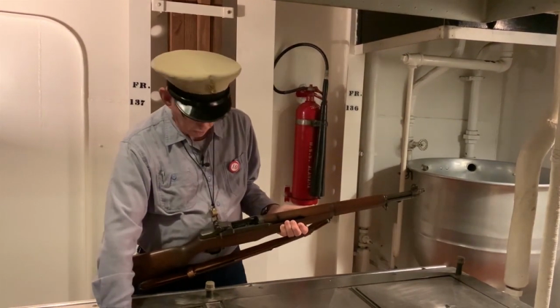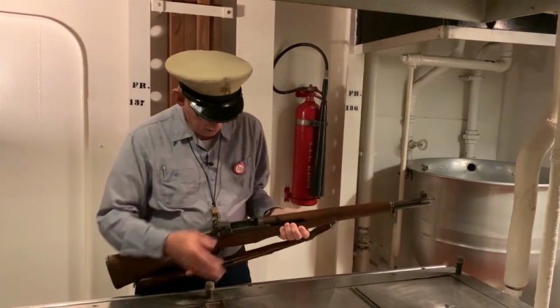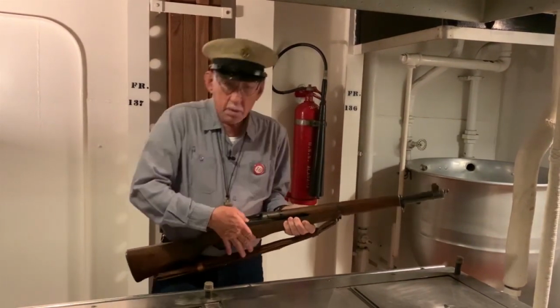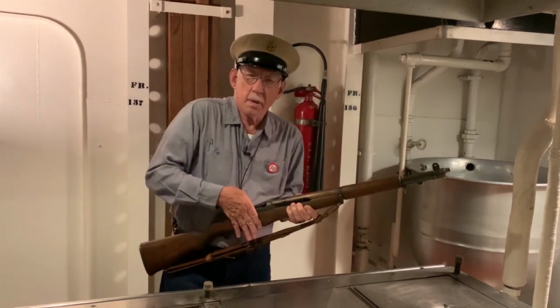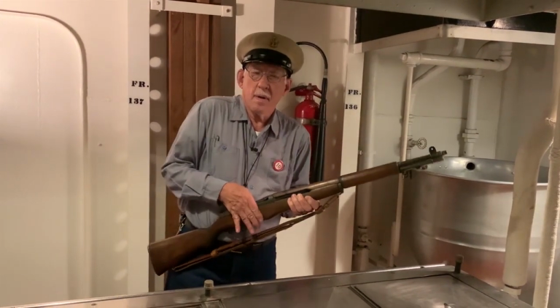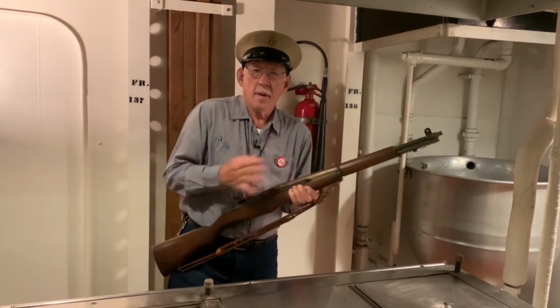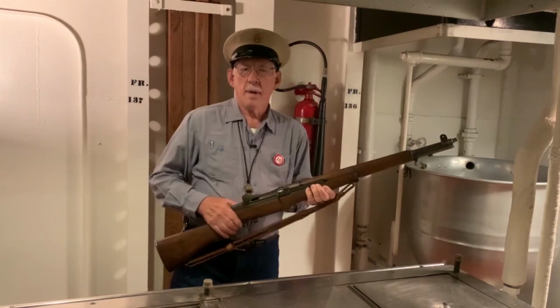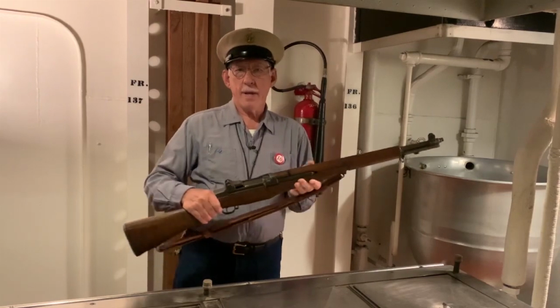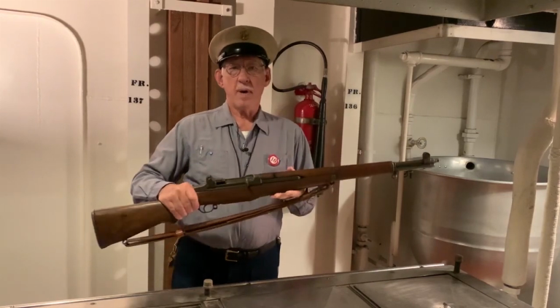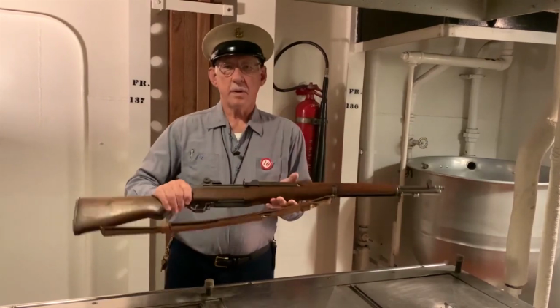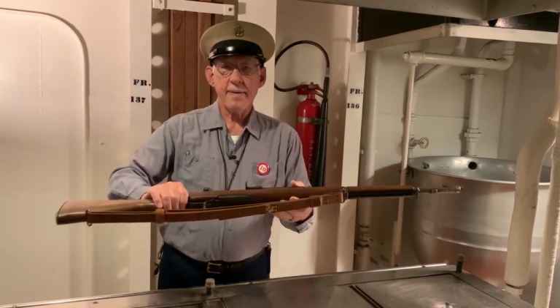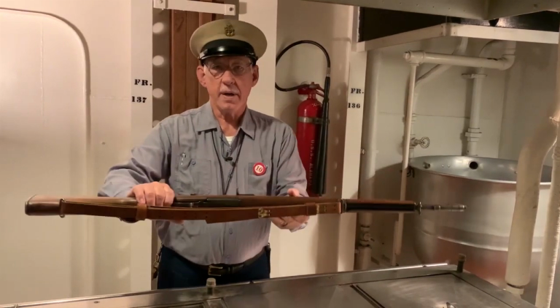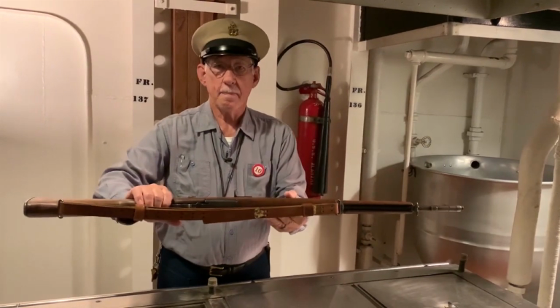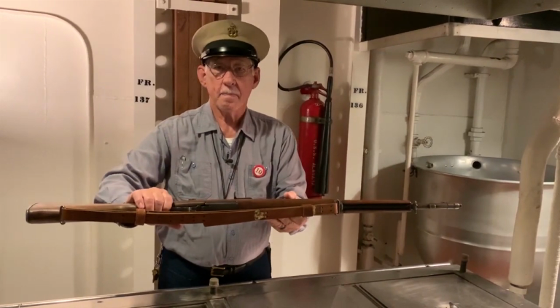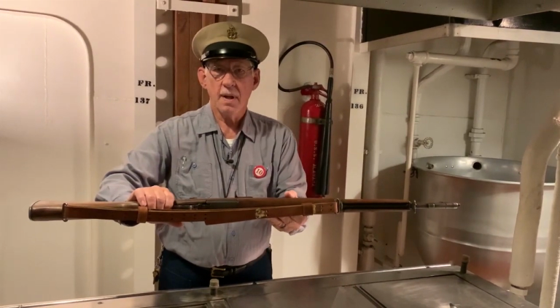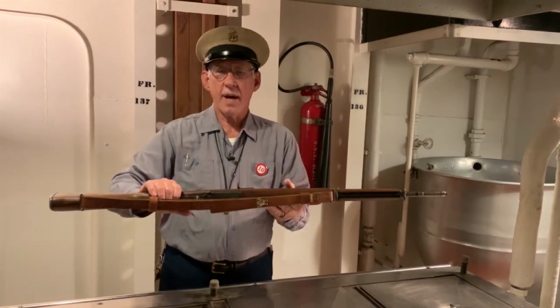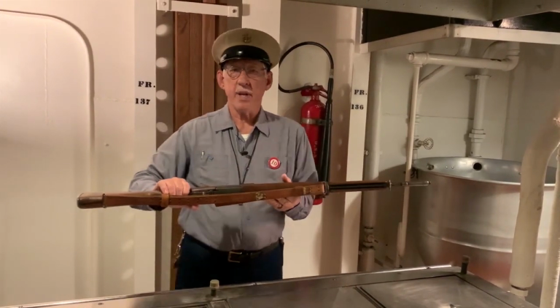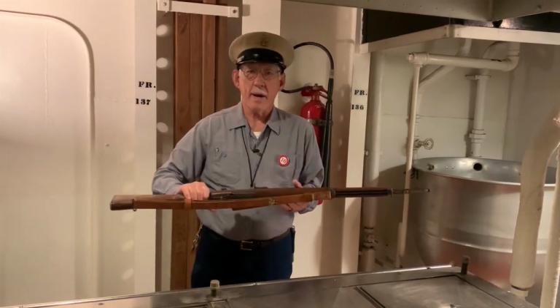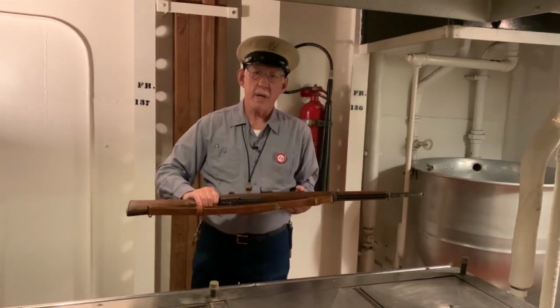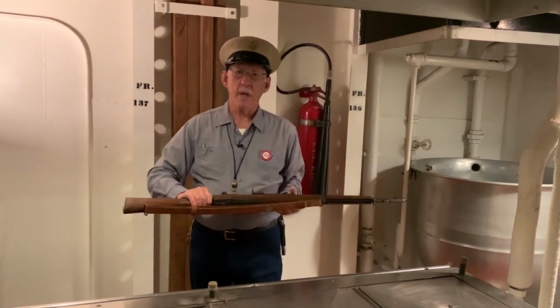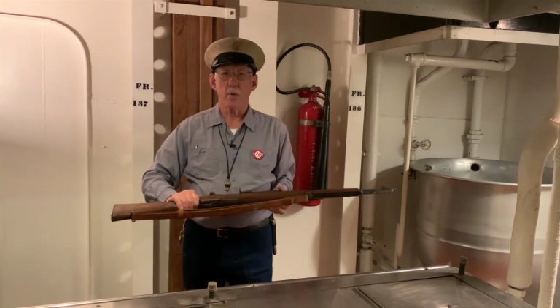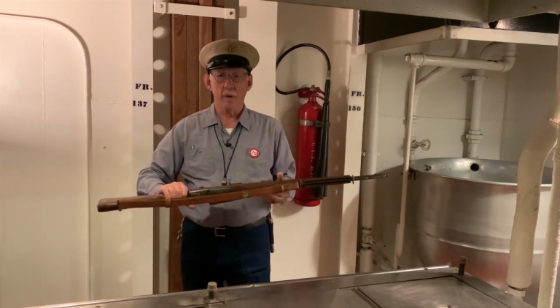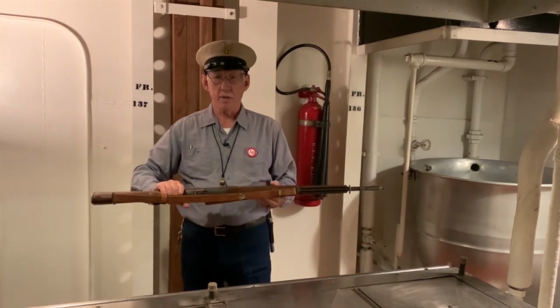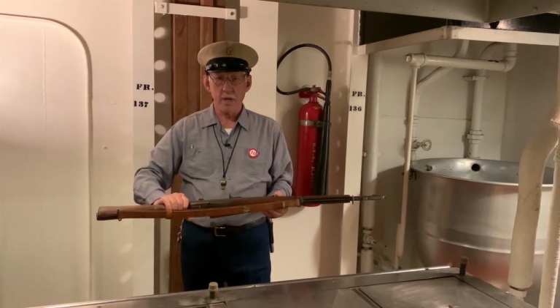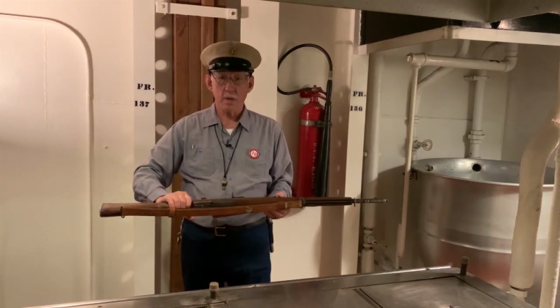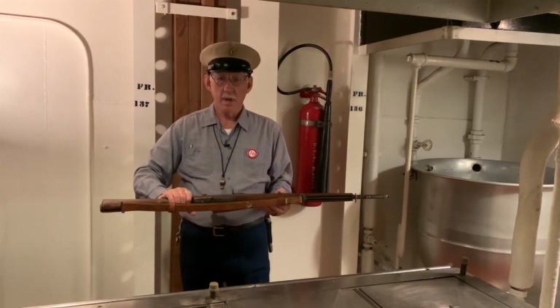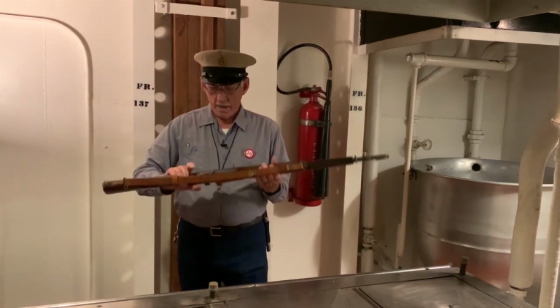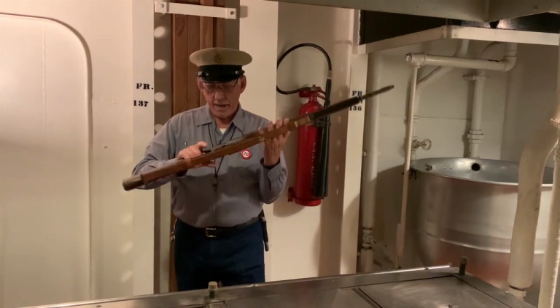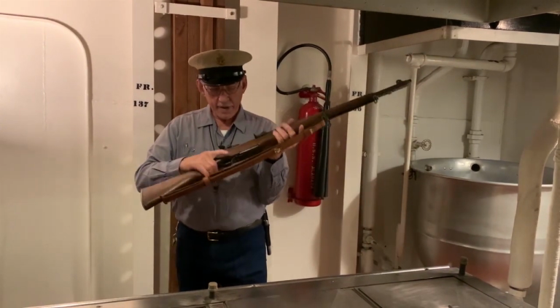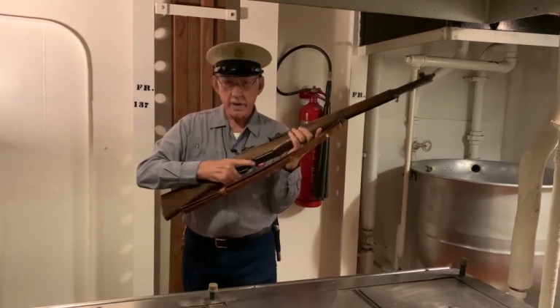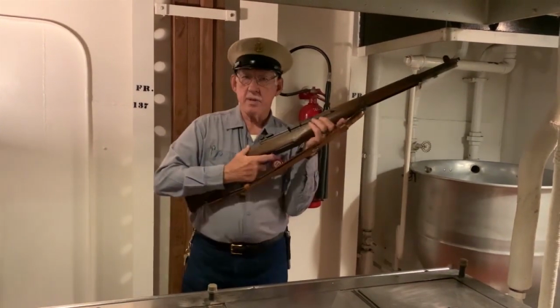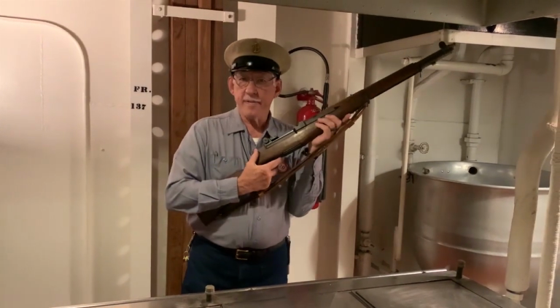He closes the bolt and hands that rifle to his navy buddy. This guy's sitting down at the bench and he lays the rifle across his knees — and they fail to engage the safety.